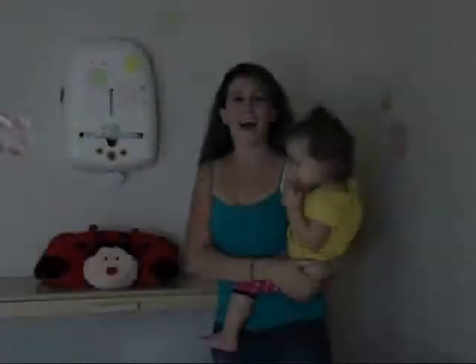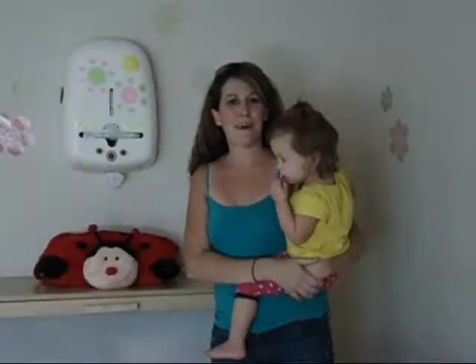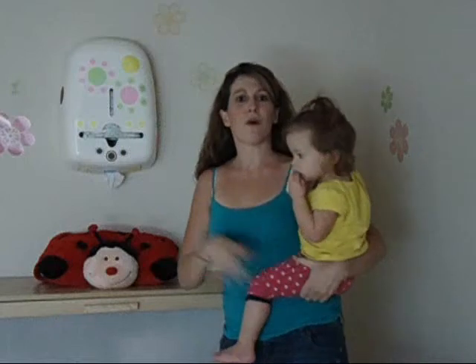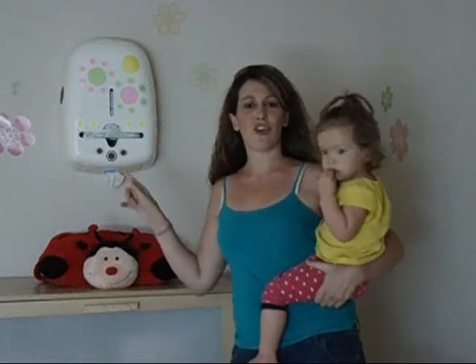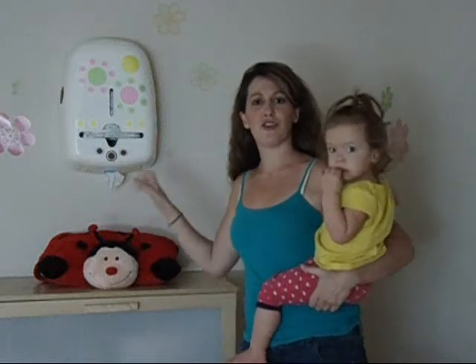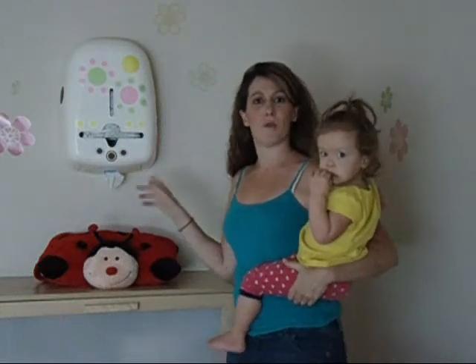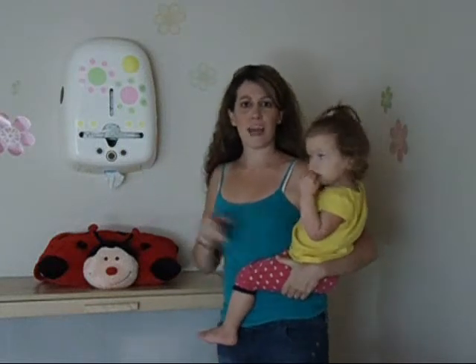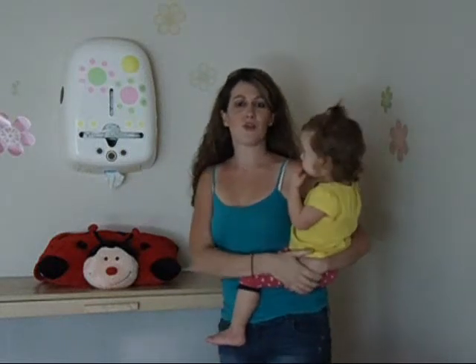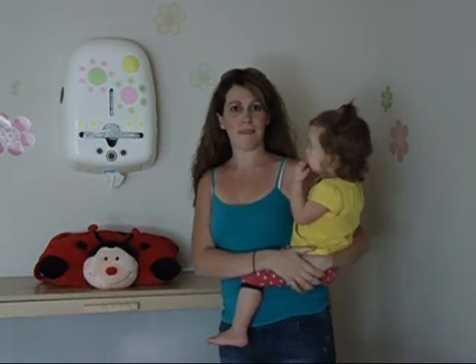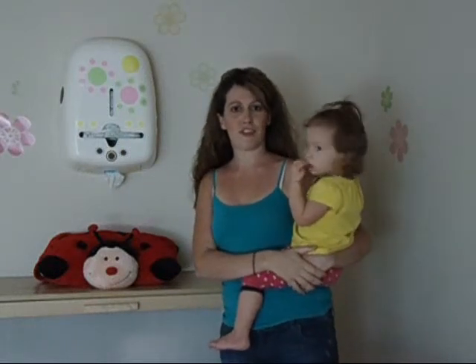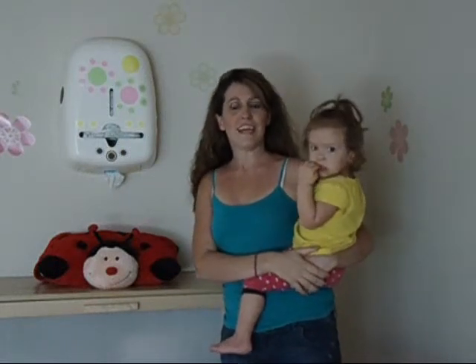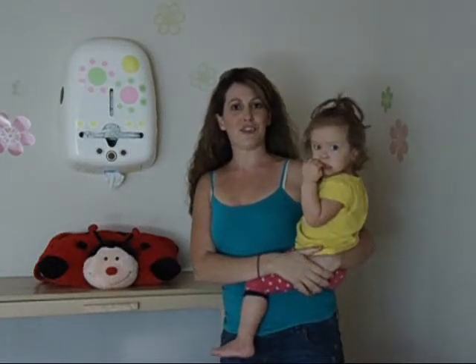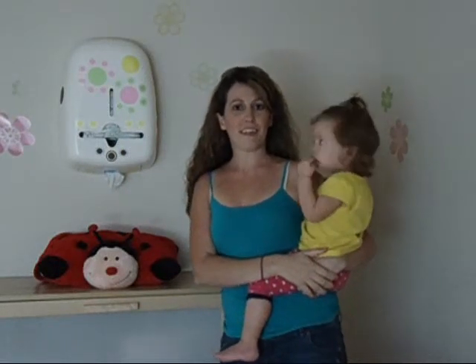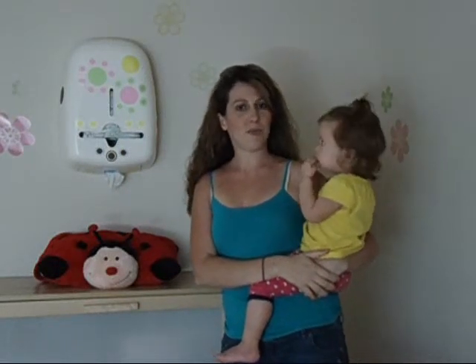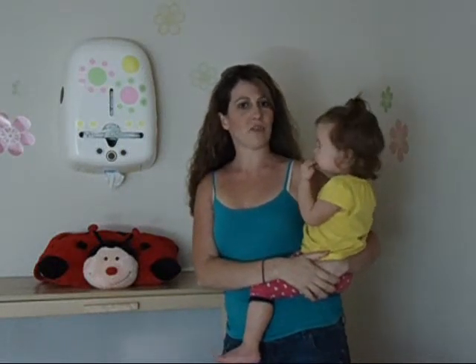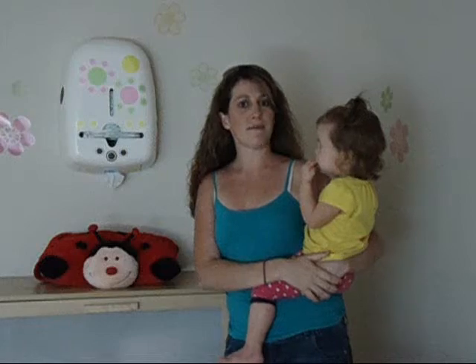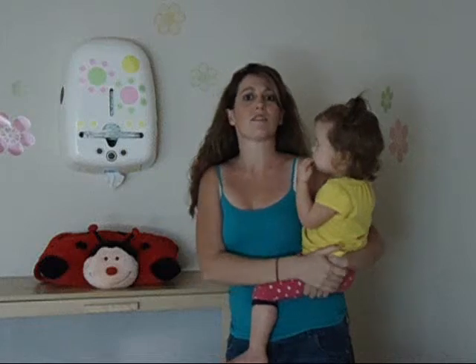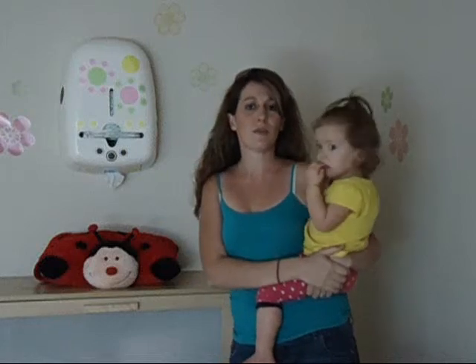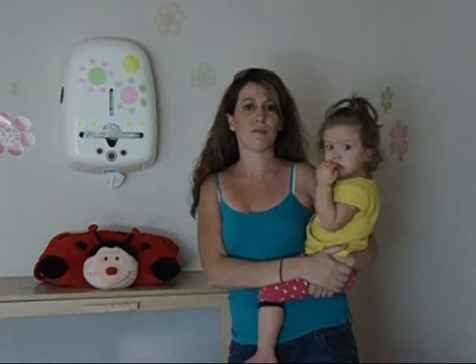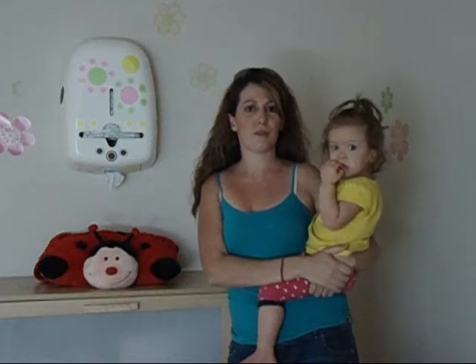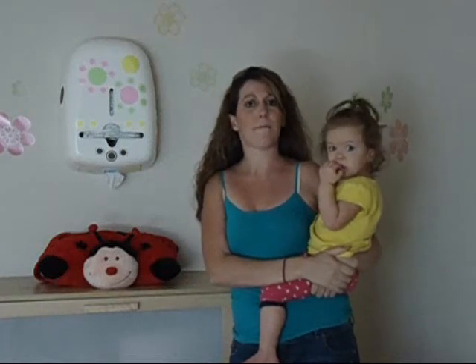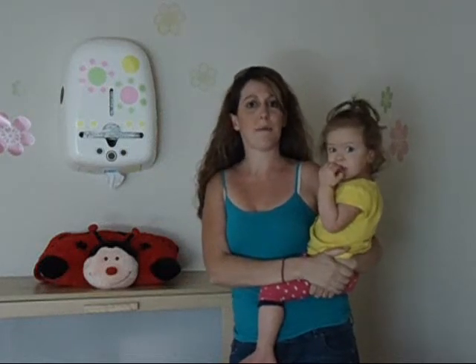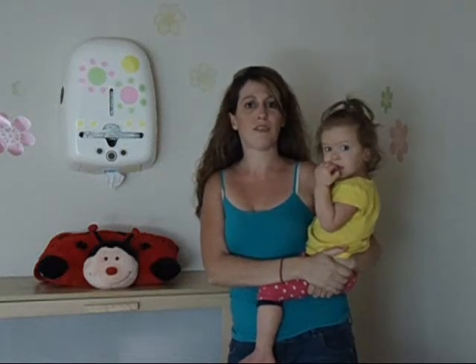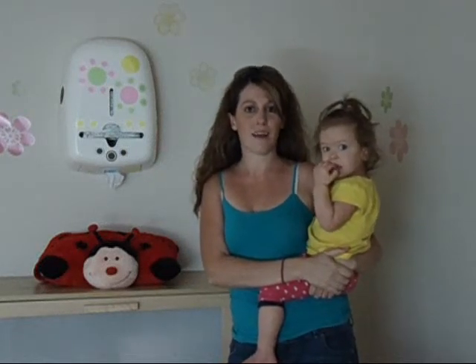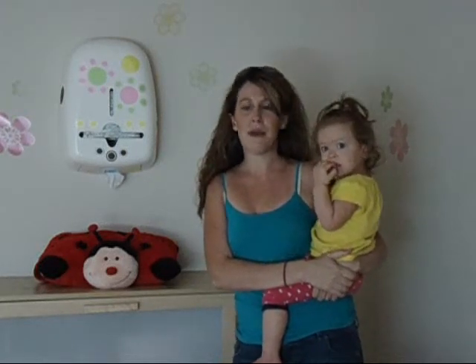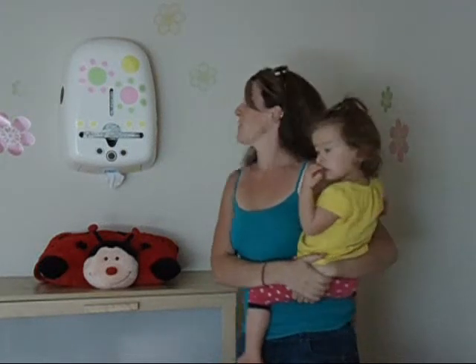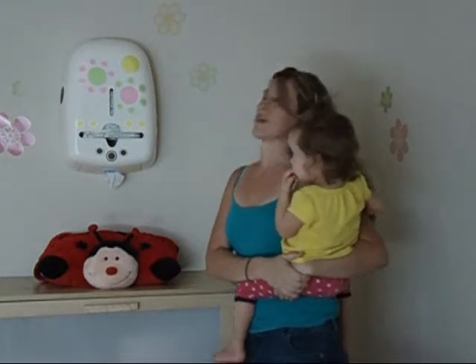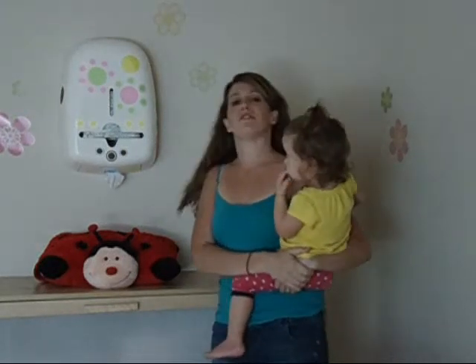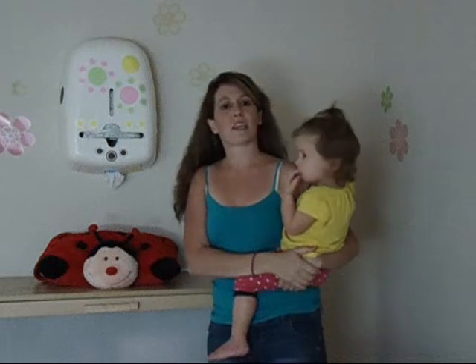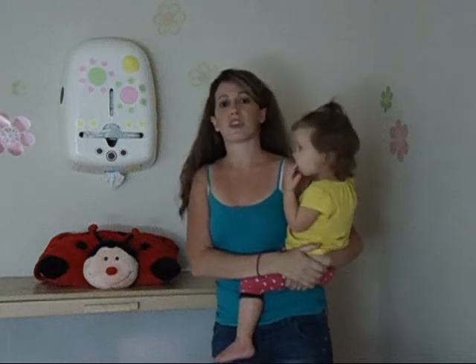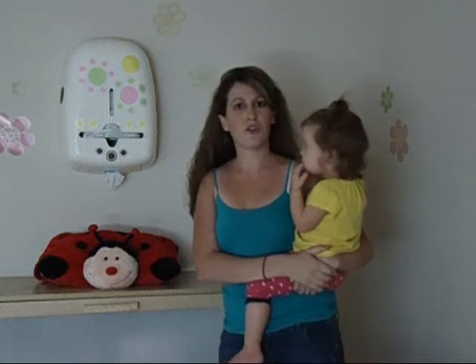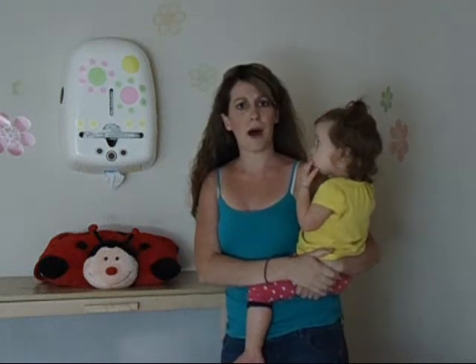Hi Mommas! I wanted to show you the new Bovee Diaper and Wipe Dispenser. It's a new product at the boutique — you can find it by going to www.busymomboutique.com. It makes a great baby shower gift or a gift for a new mom.